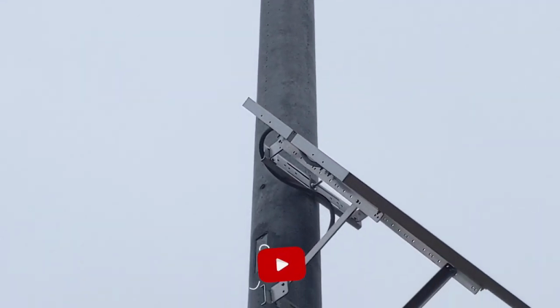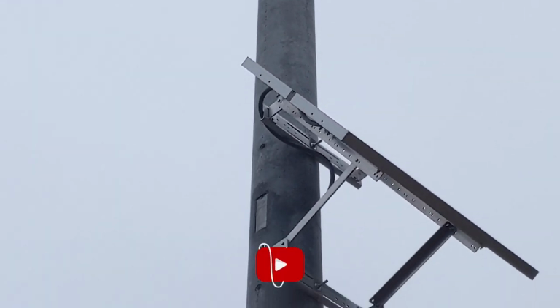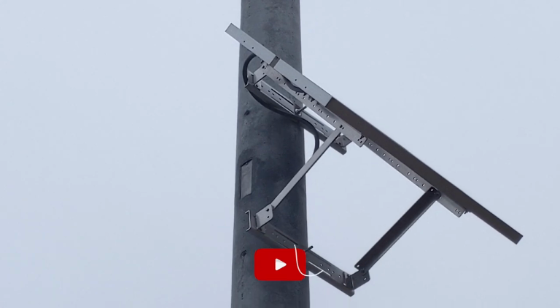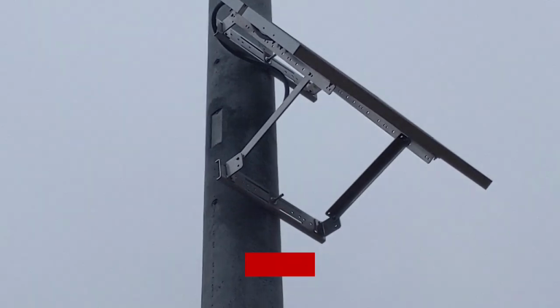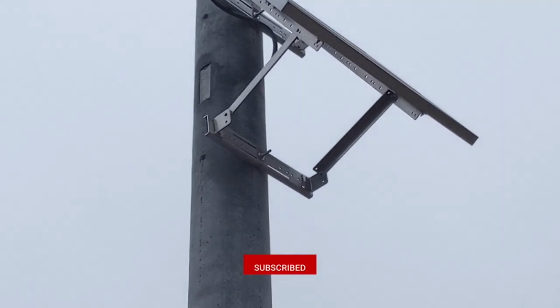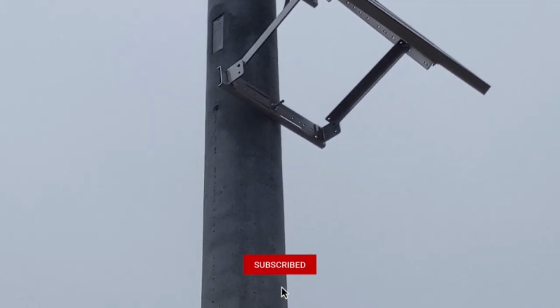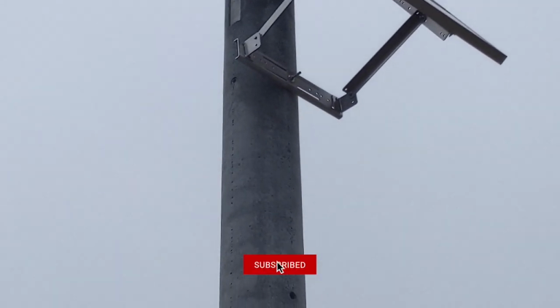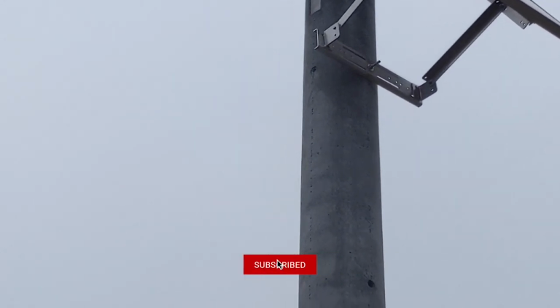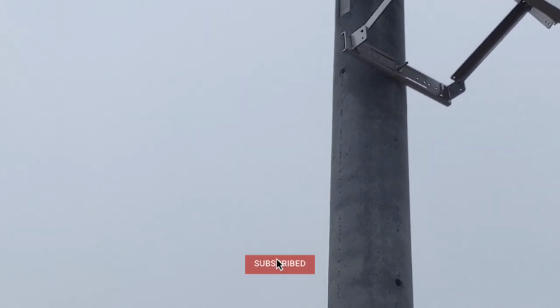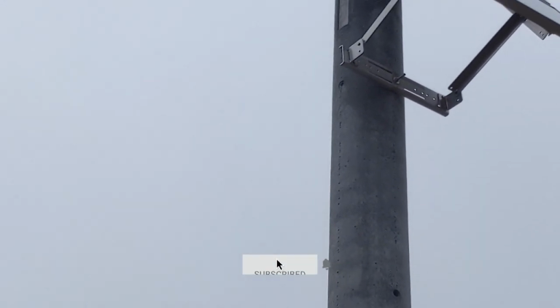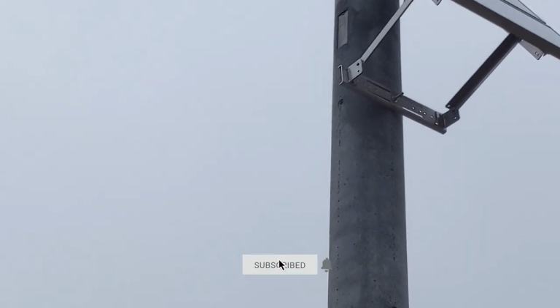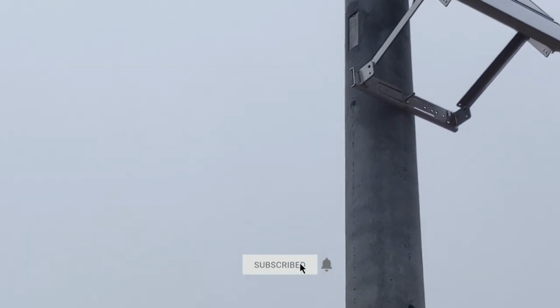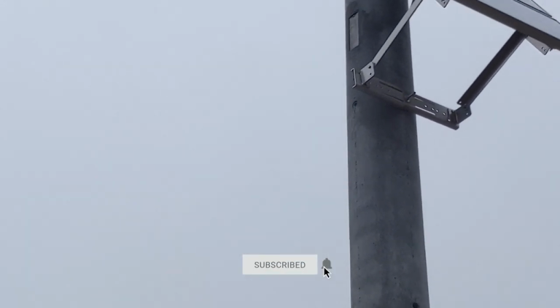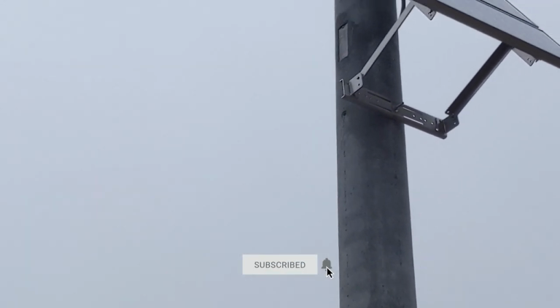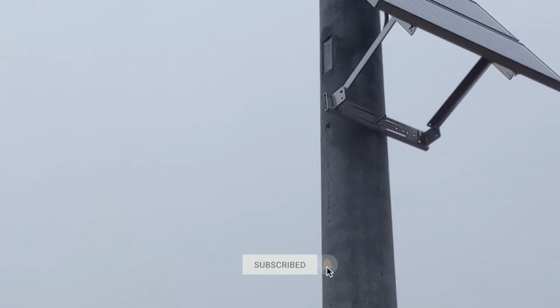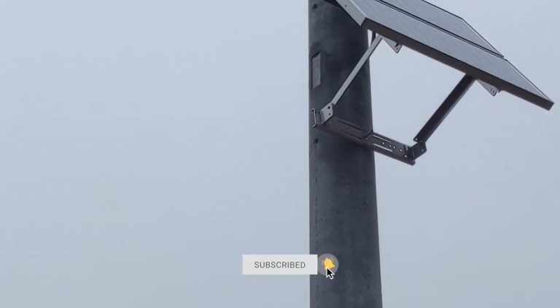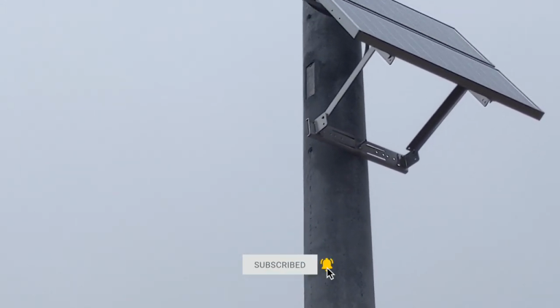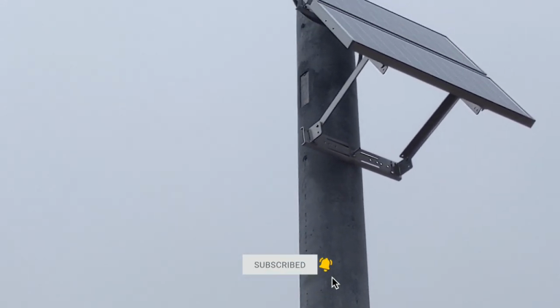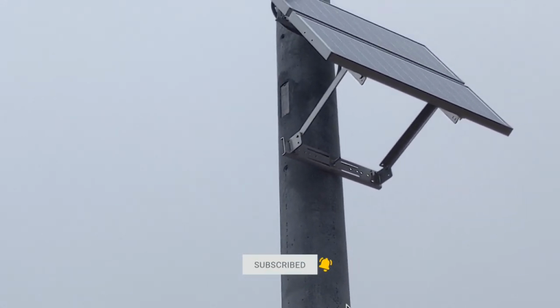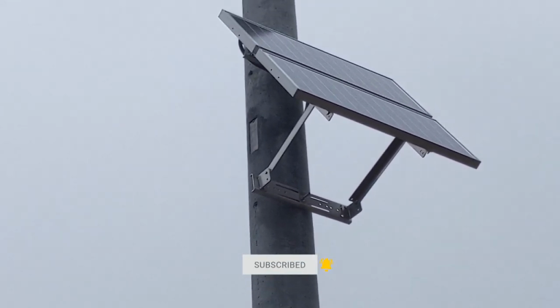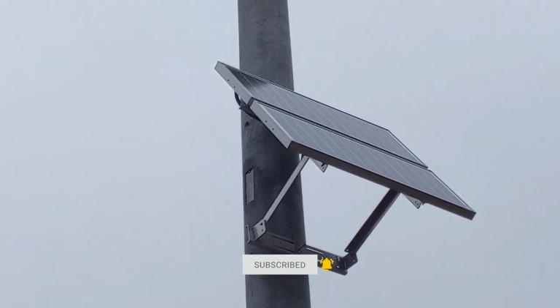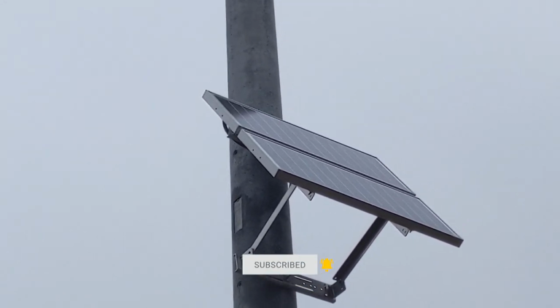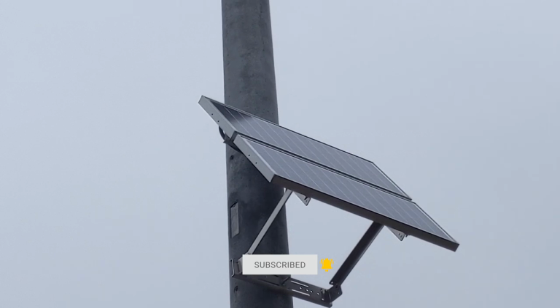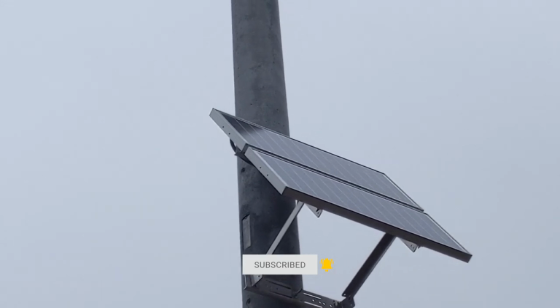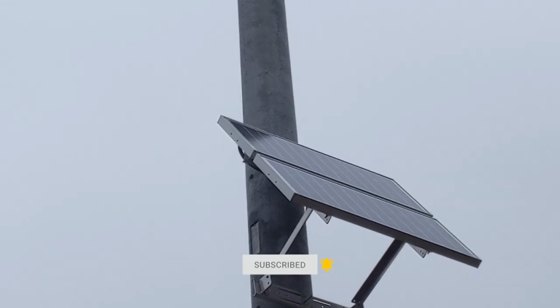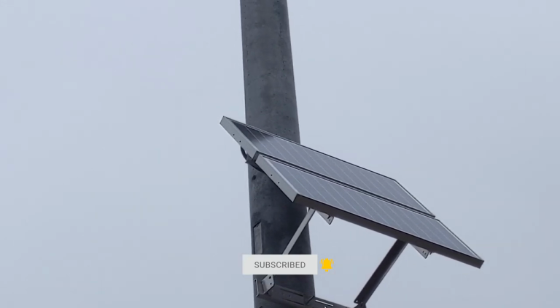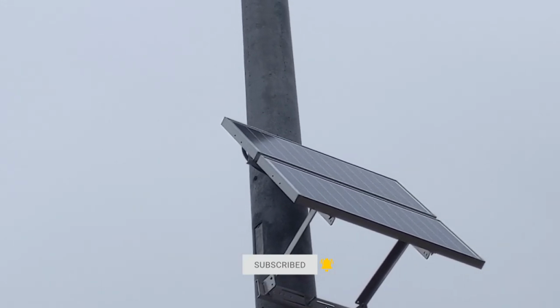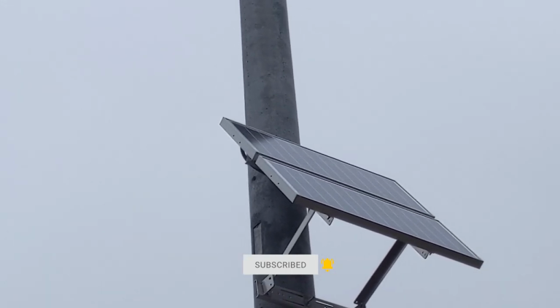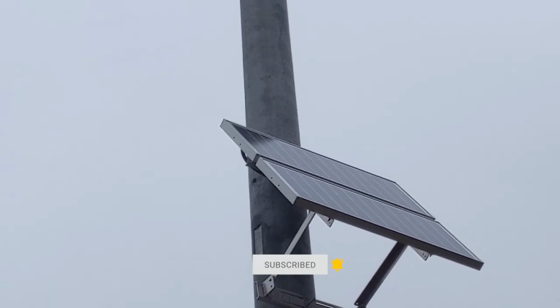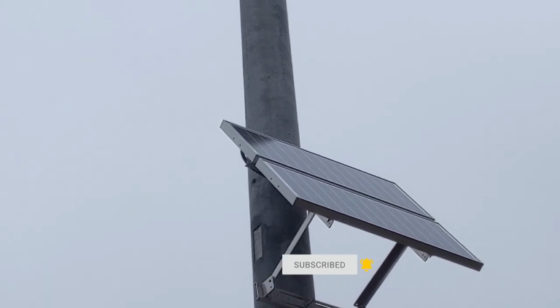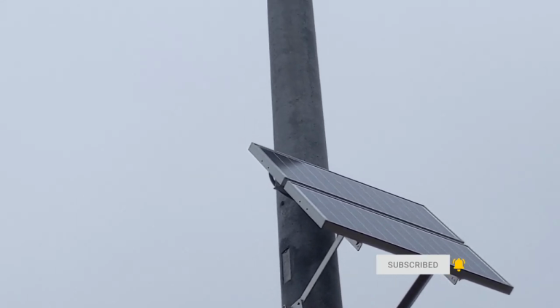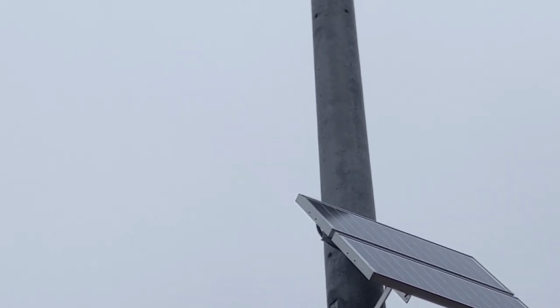Each one of the storm sirens is also solar powered. We also check the solar panel to ensure that there is no damage to it as well.